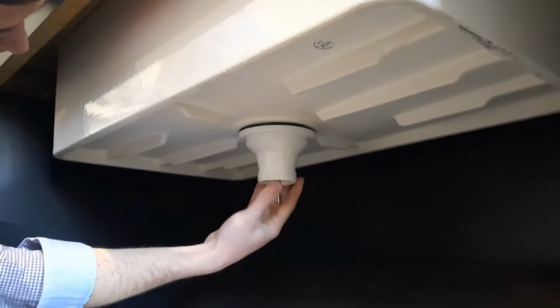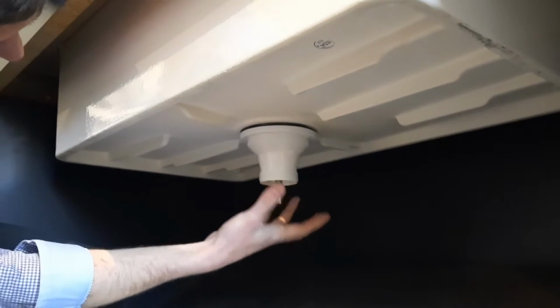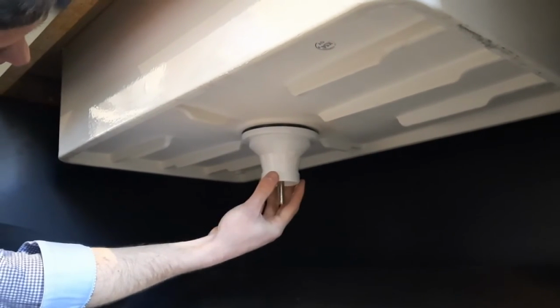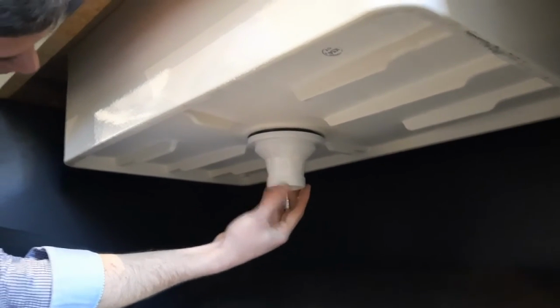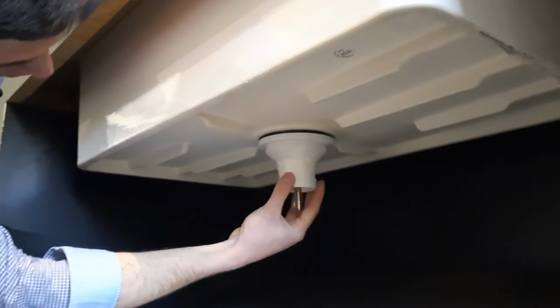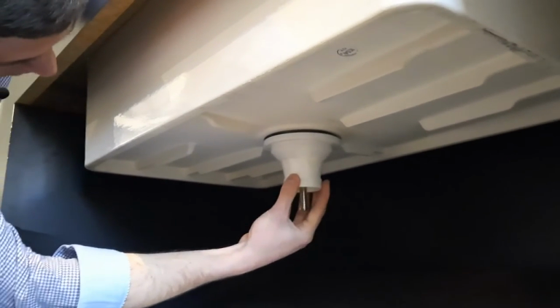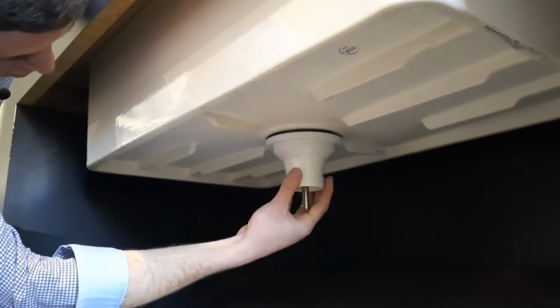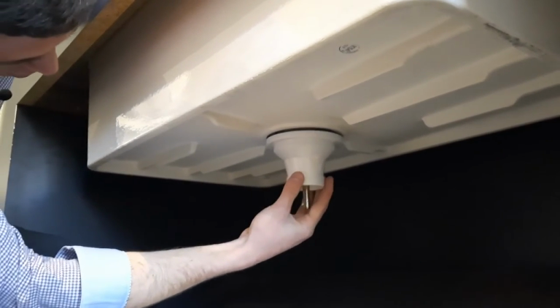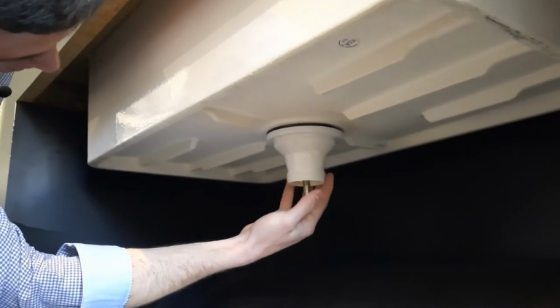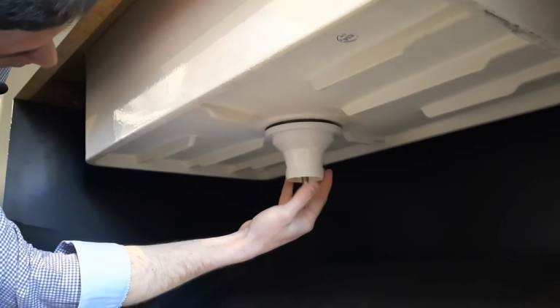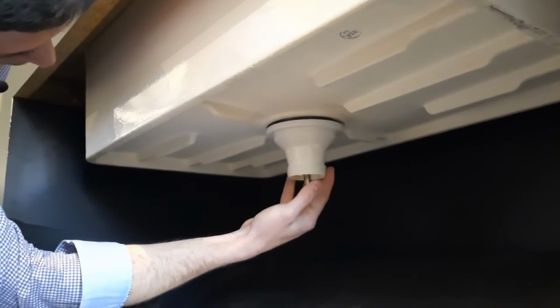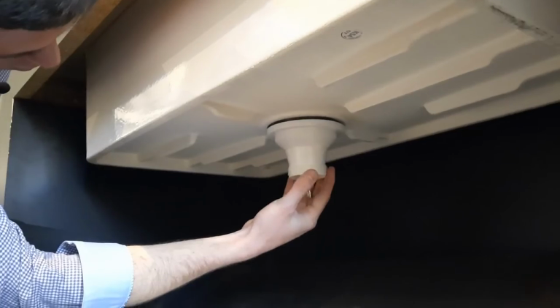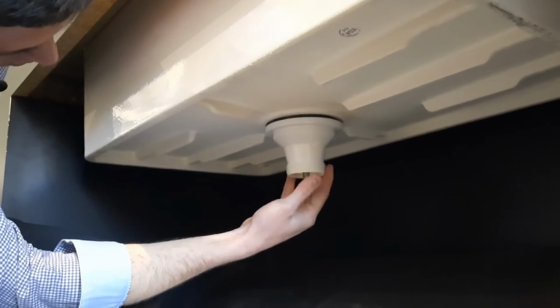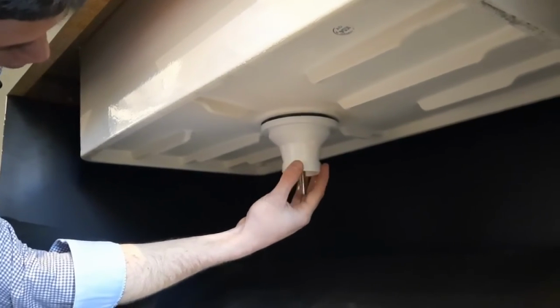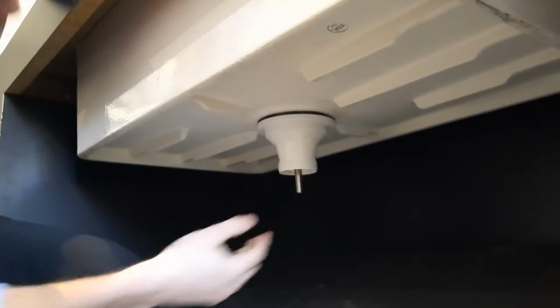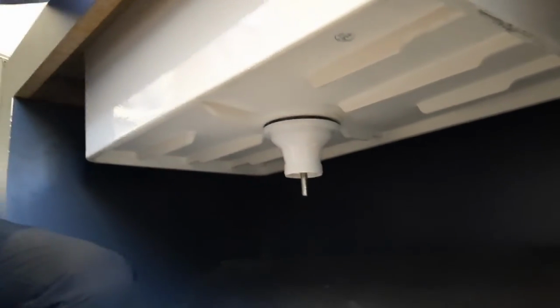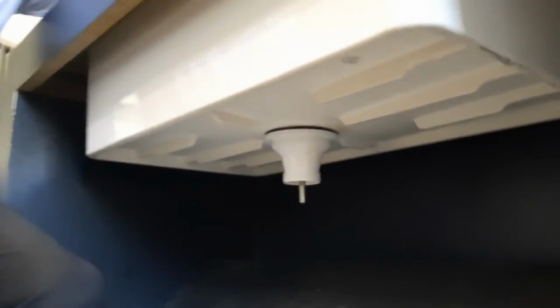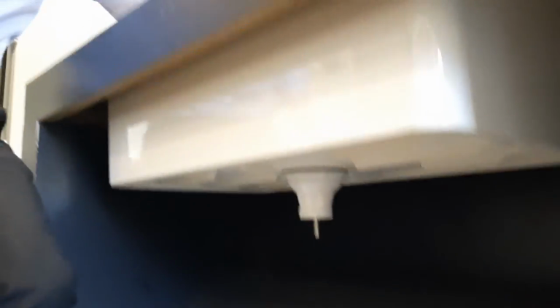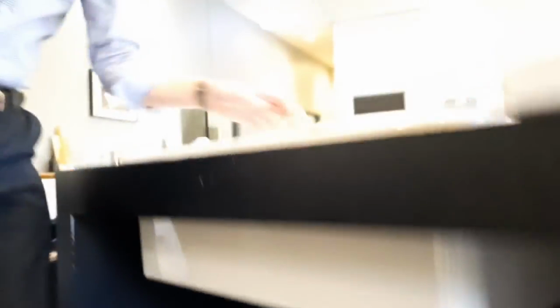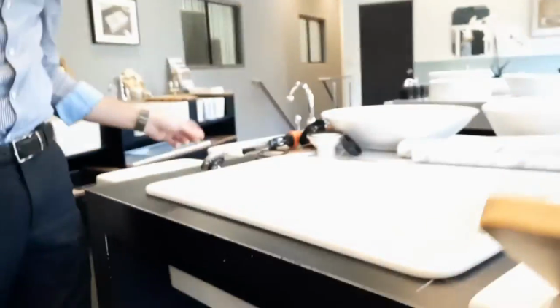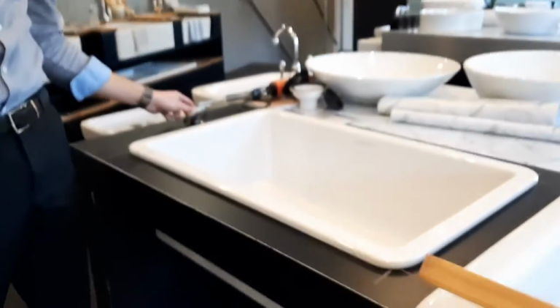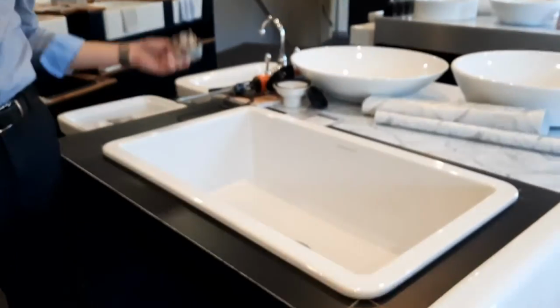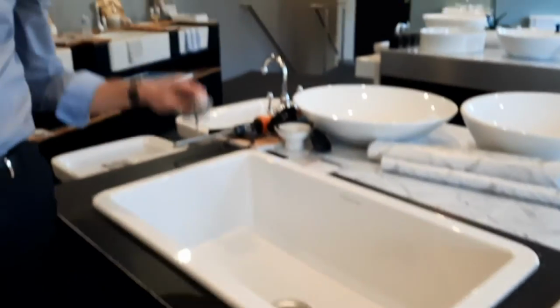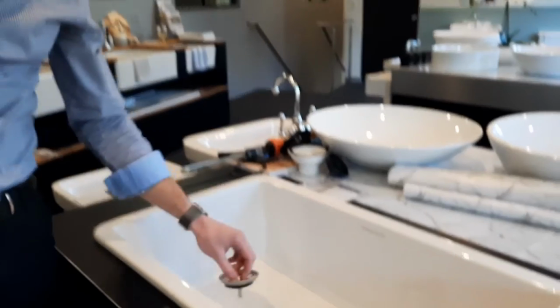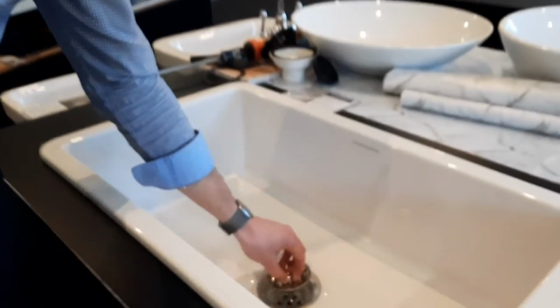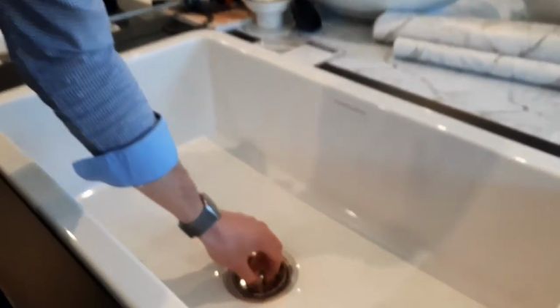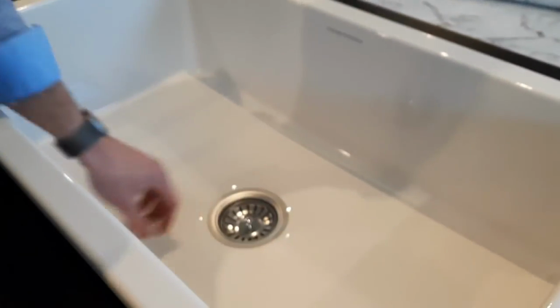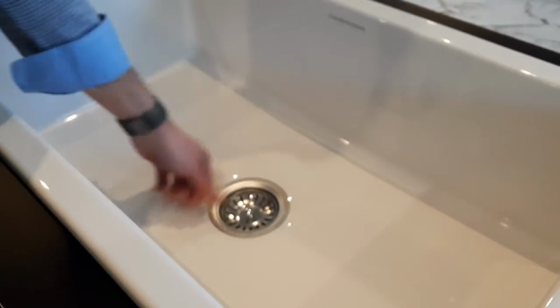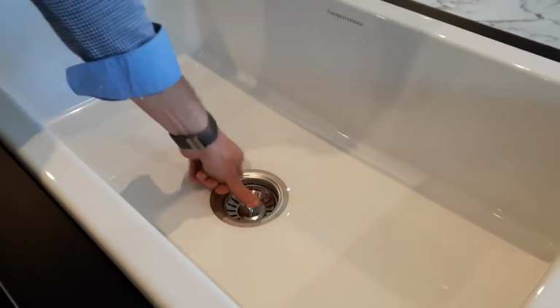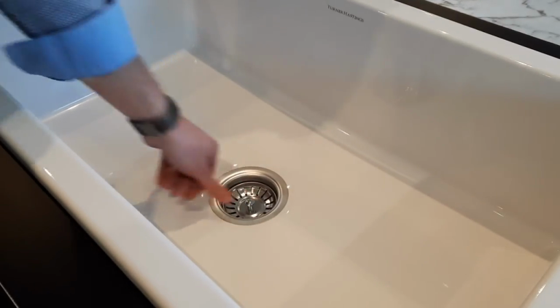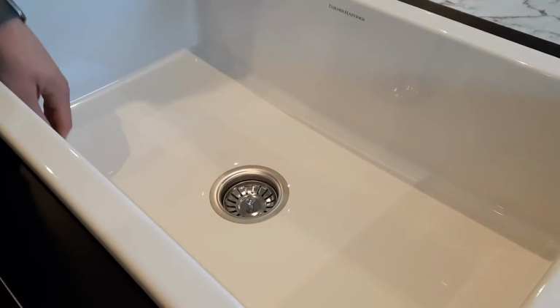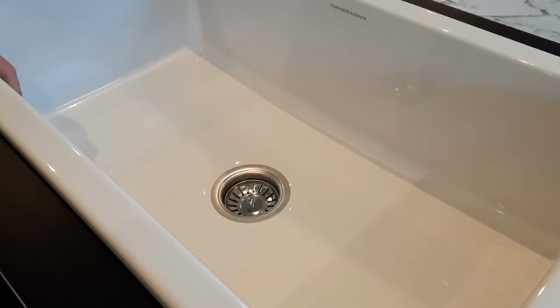This is the basket plug which sits in the top. That's the open position, and that's the closed position.